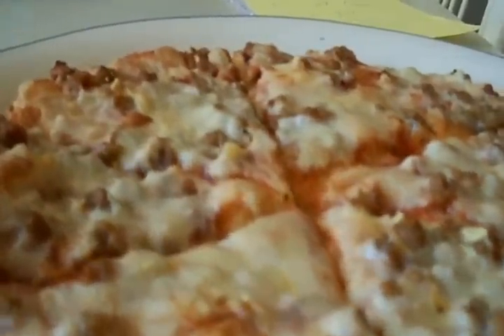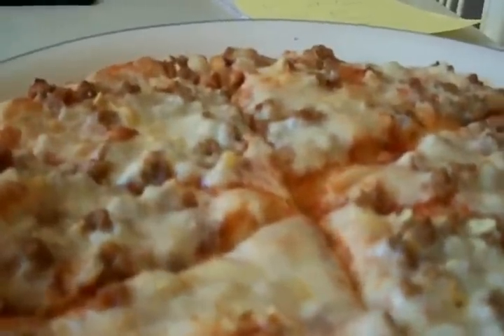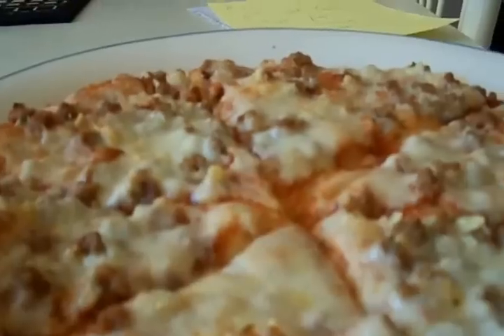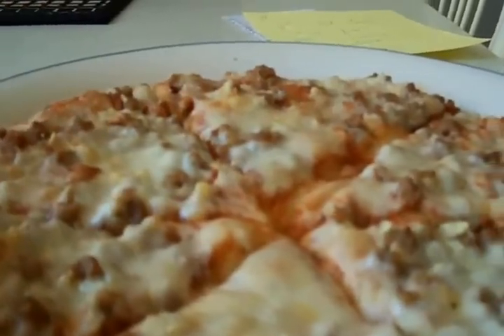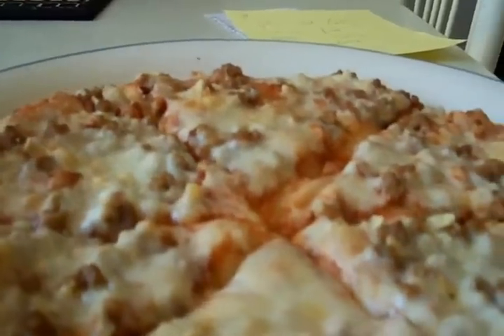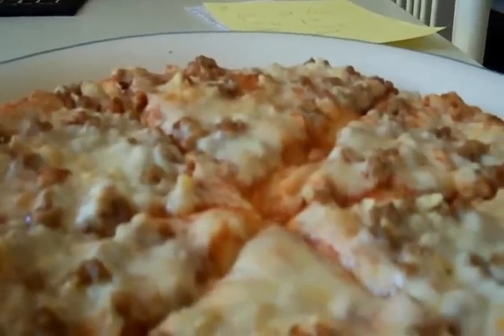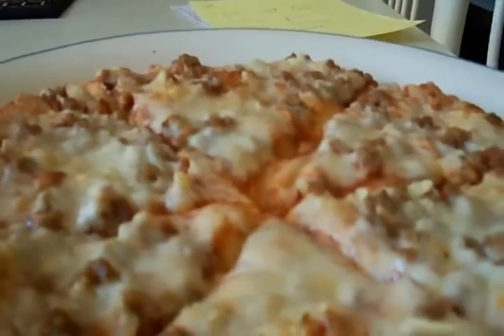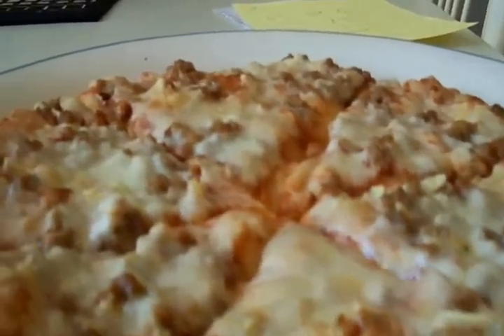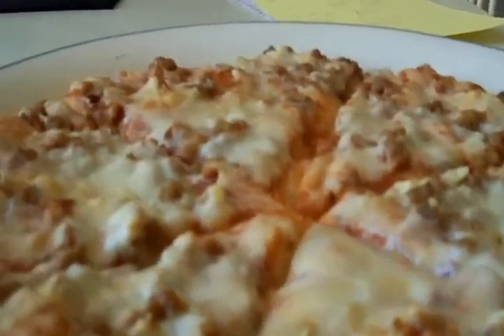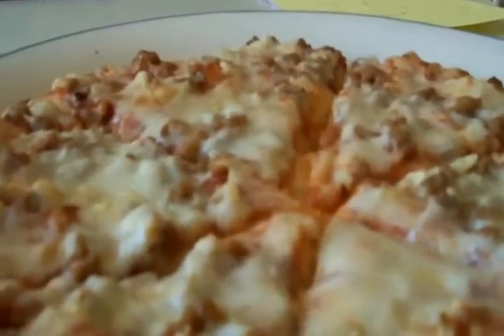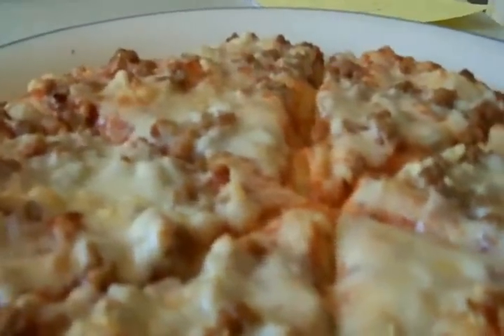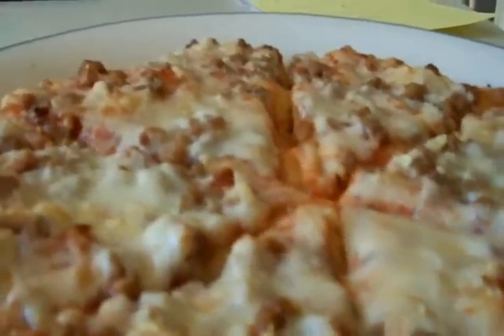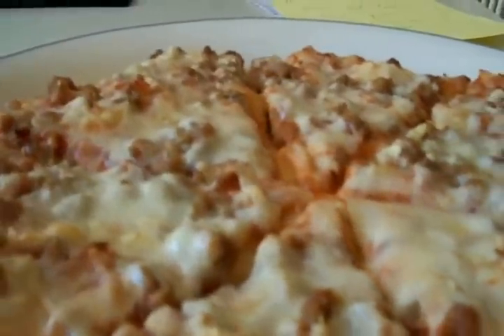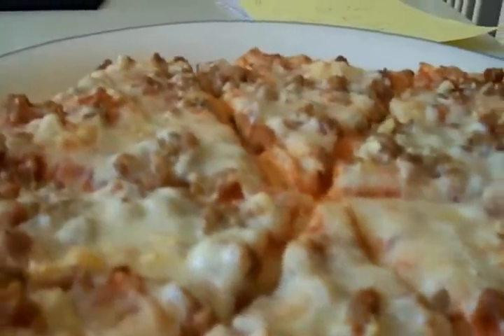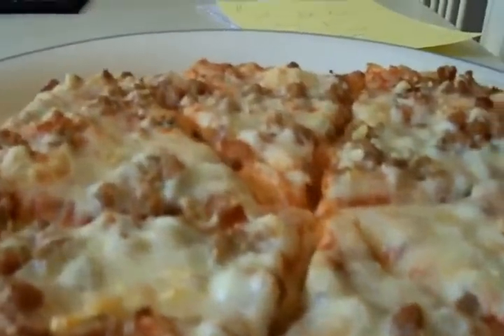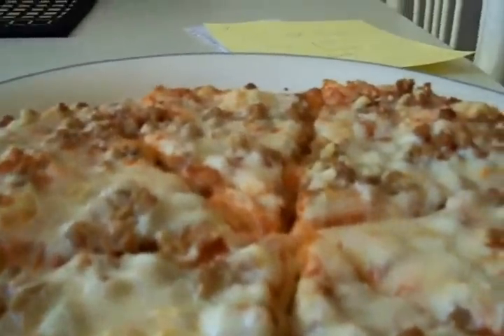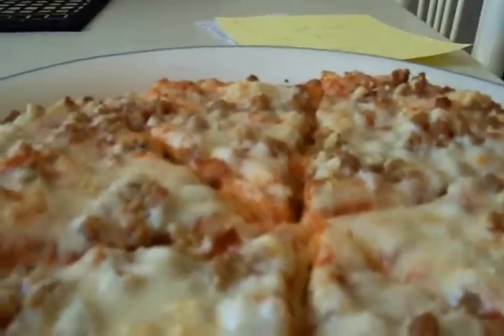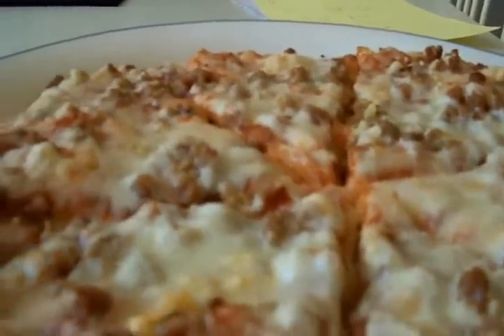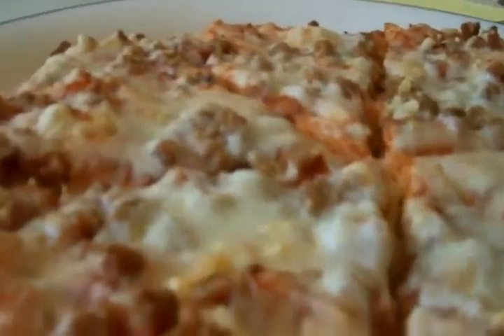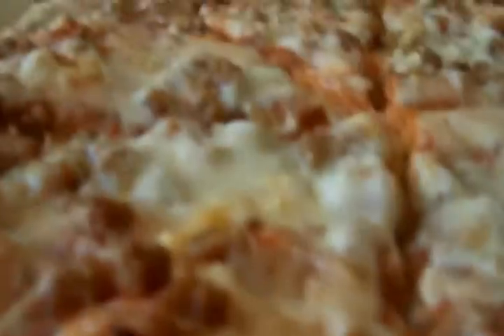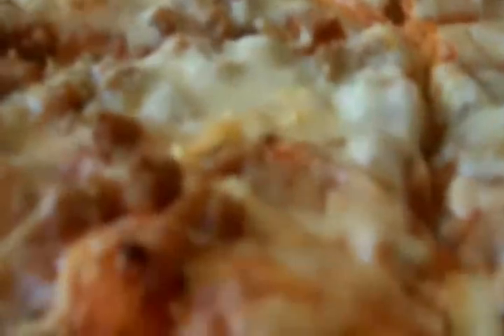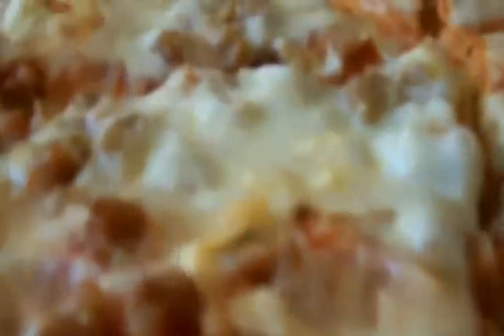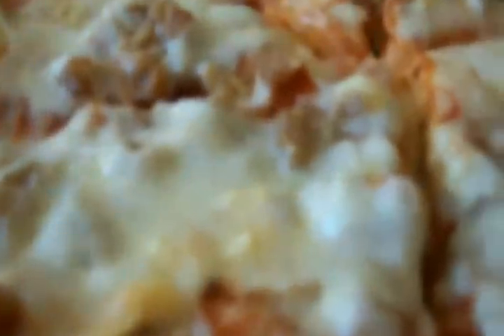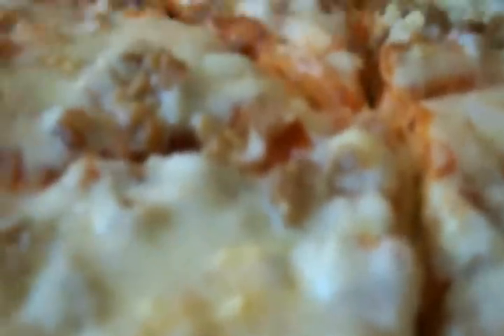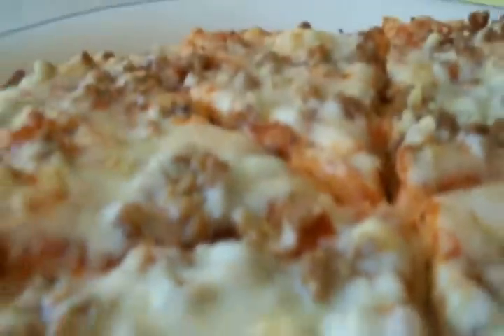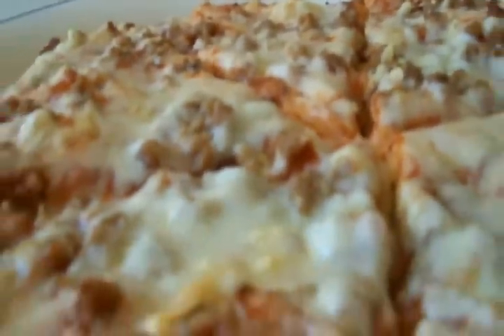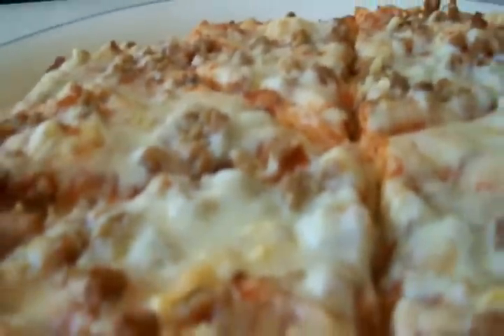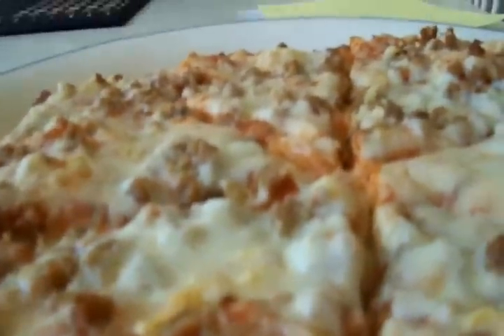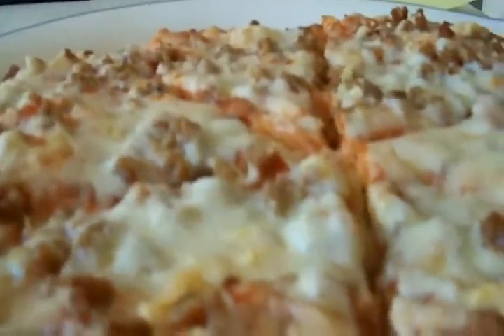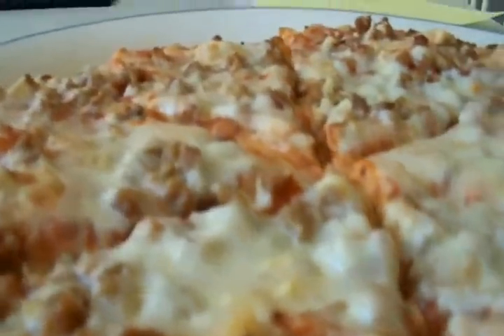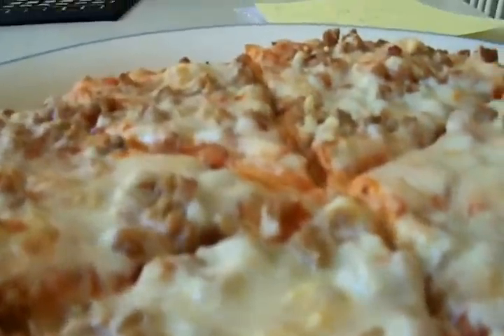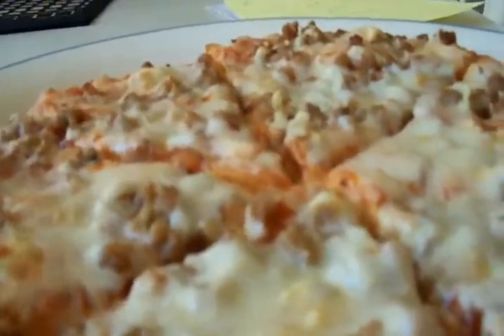A lot of frozen pizza meat is squishy and crunchy and disgusting — all kinds of textures. But the meat on this pizza is actually quite good. It's got a nice bite to it.